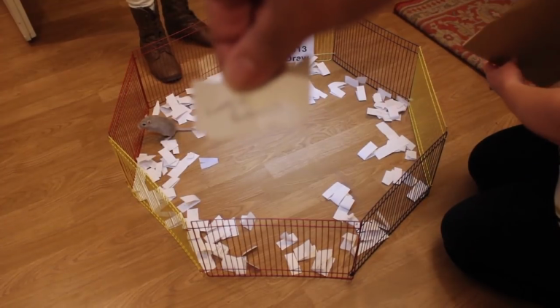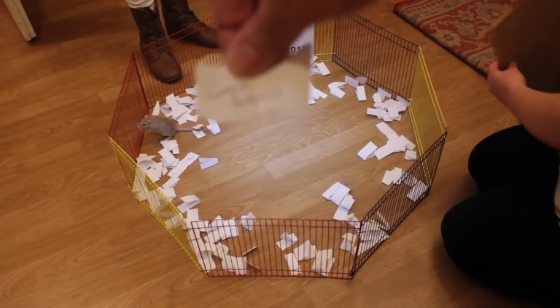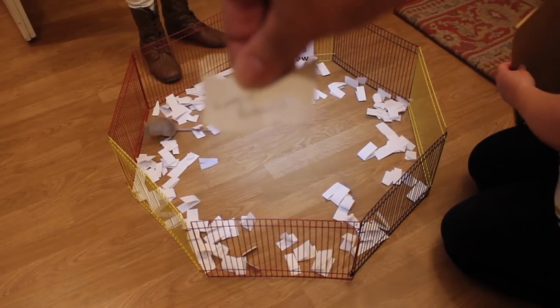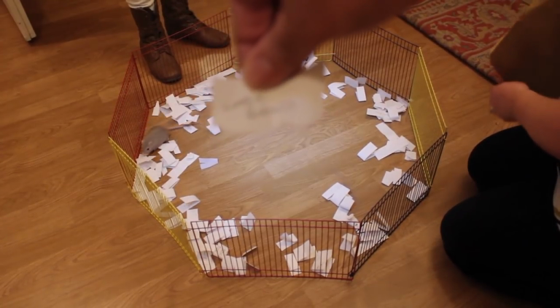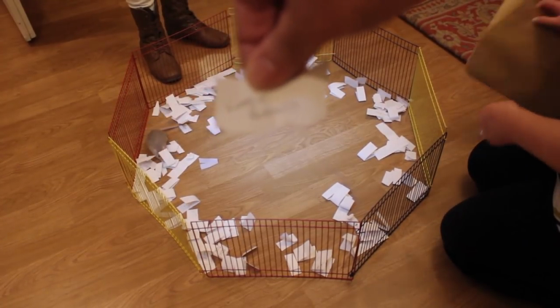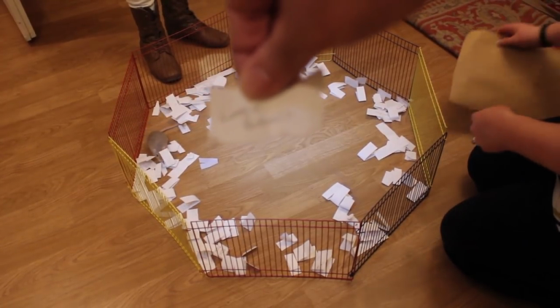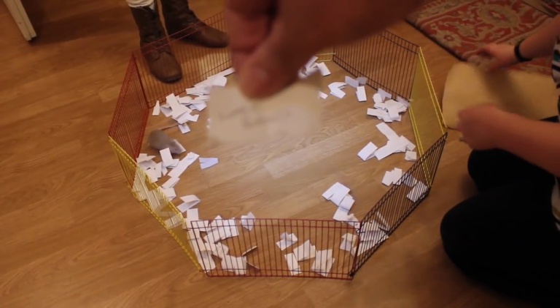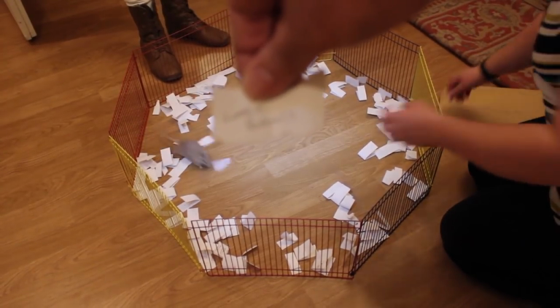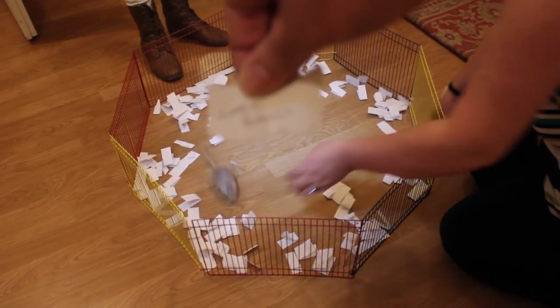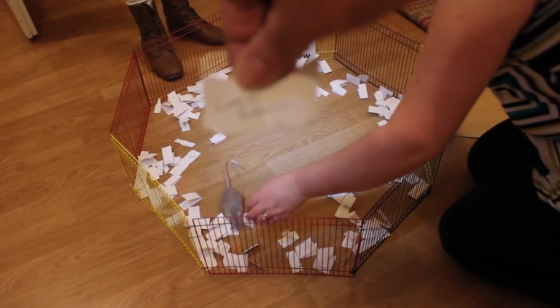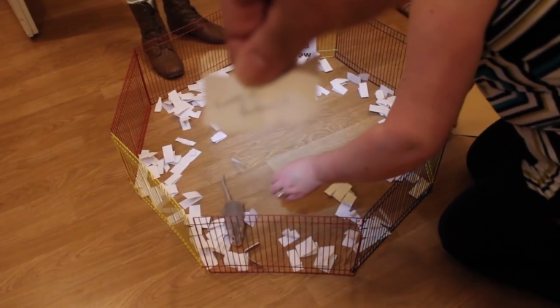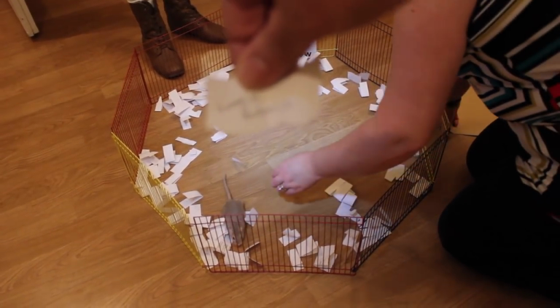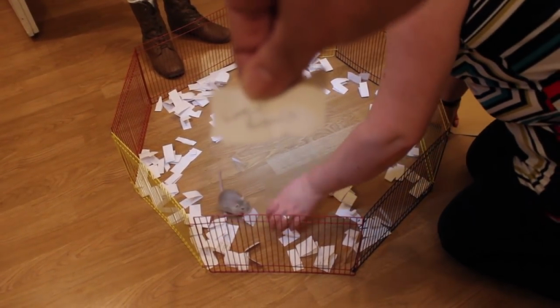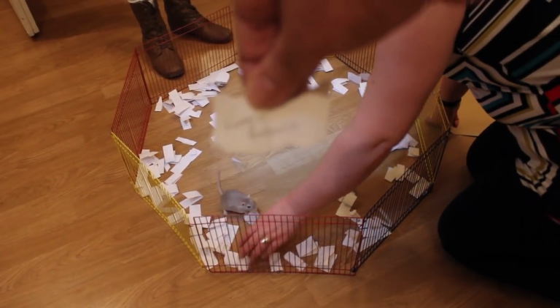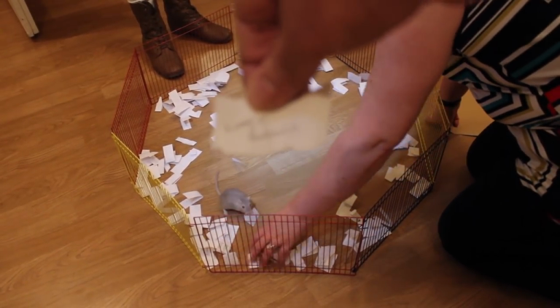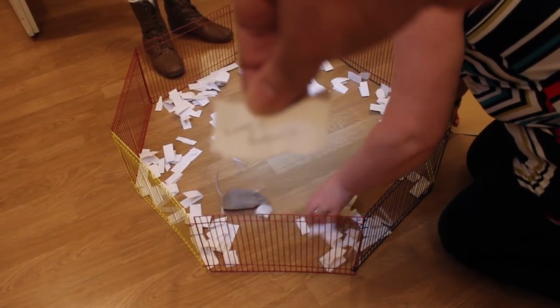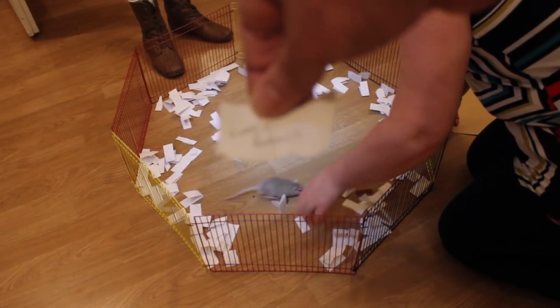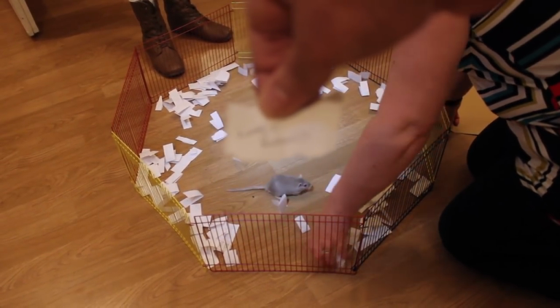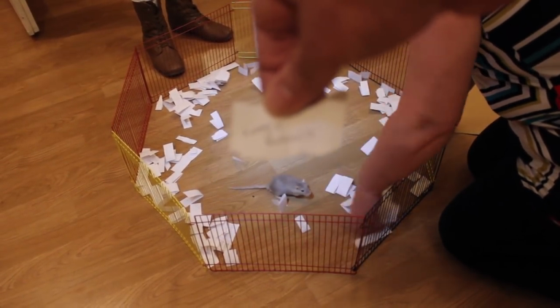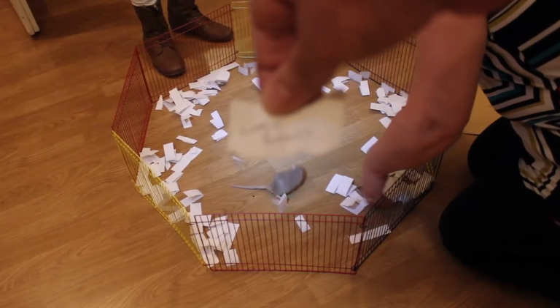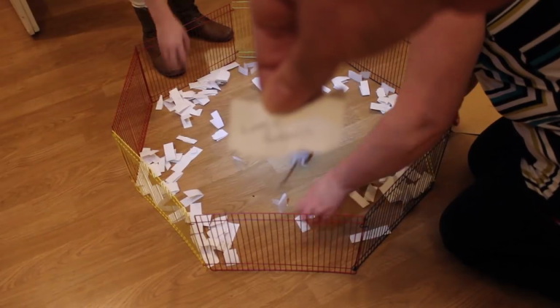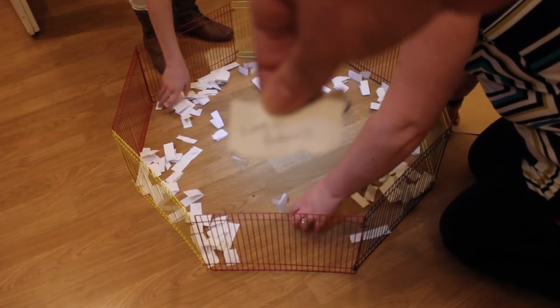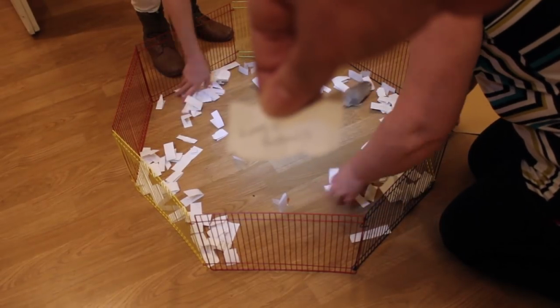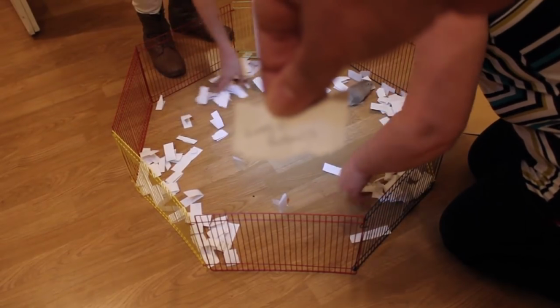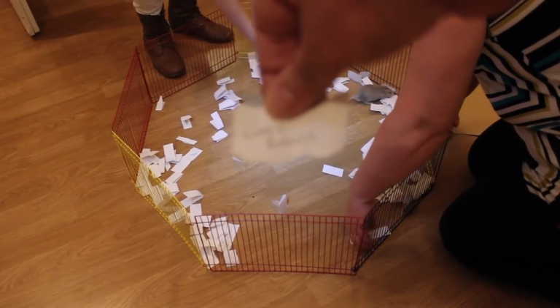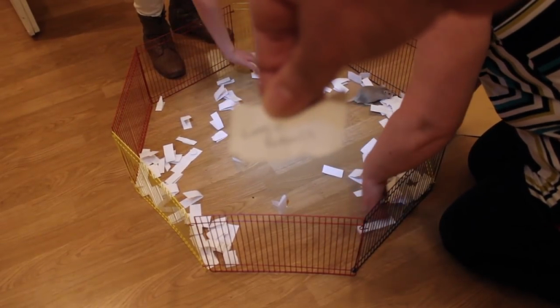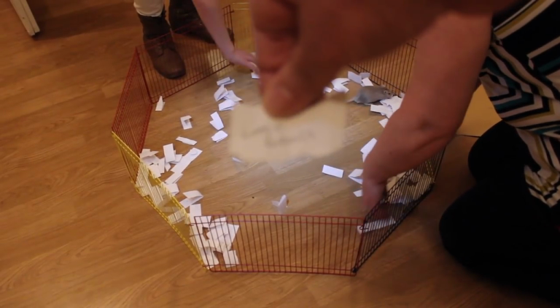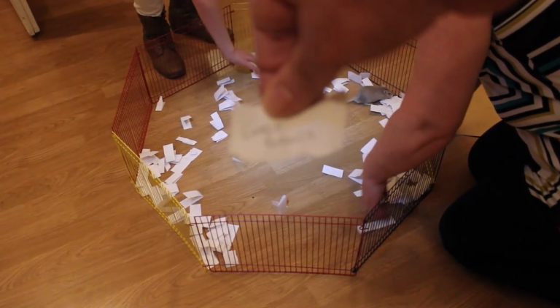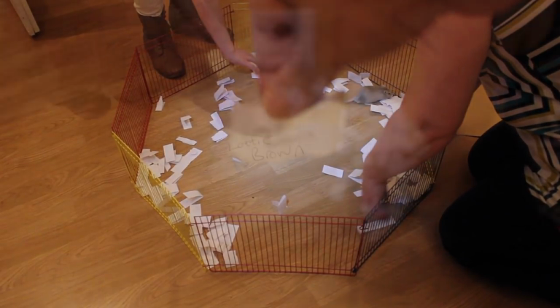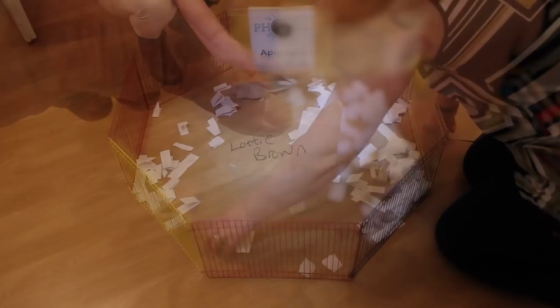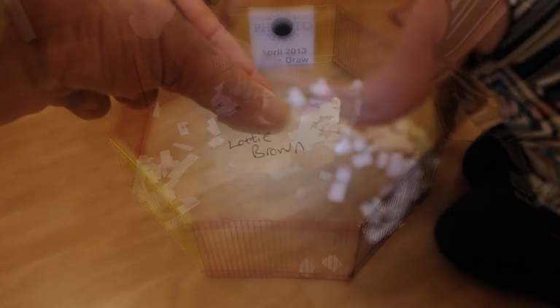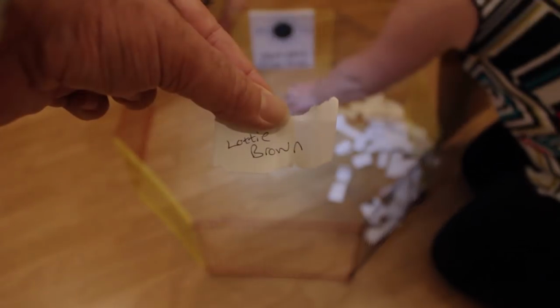The rest of them can all go back in for next time. Okay.